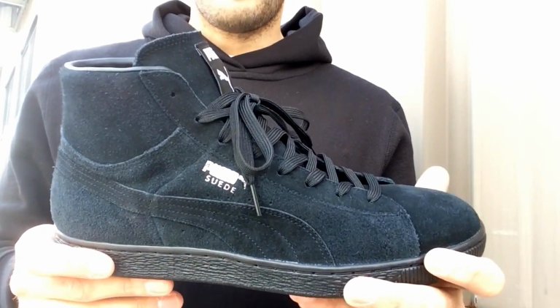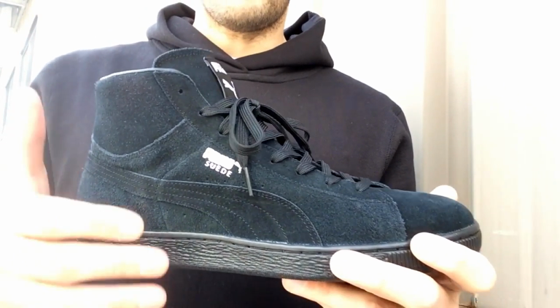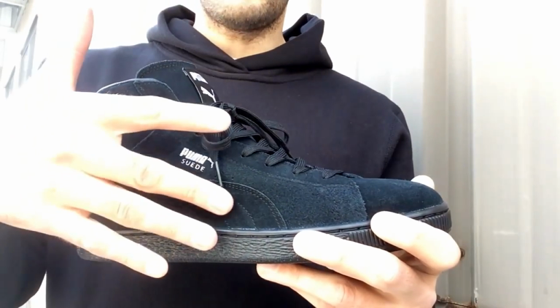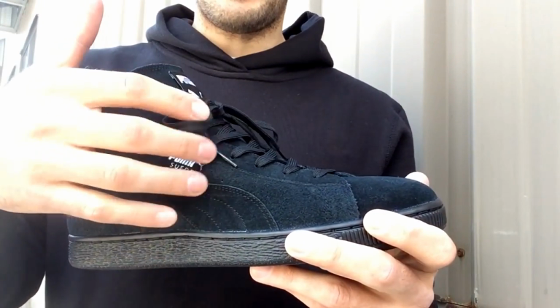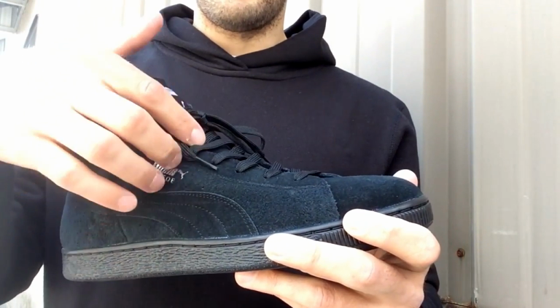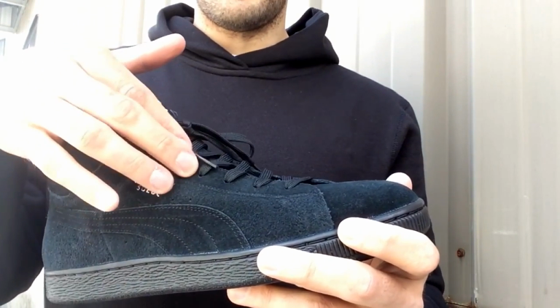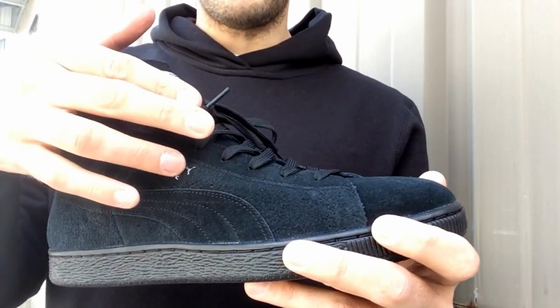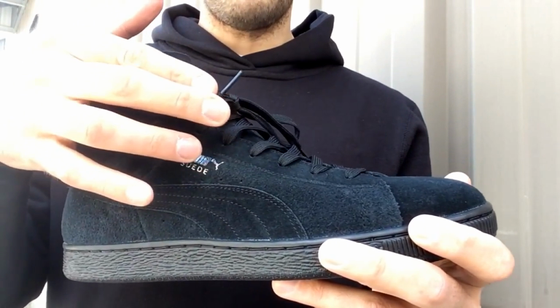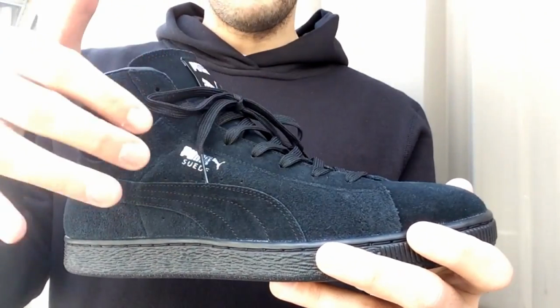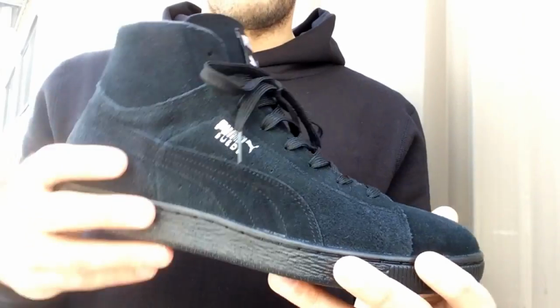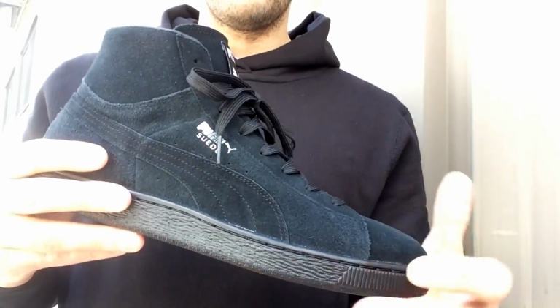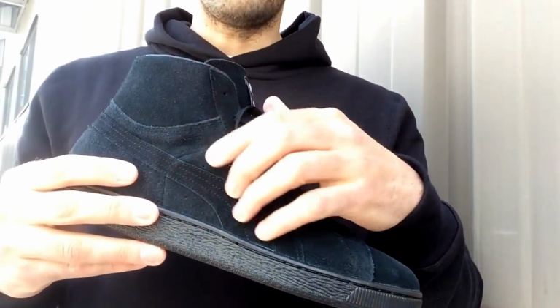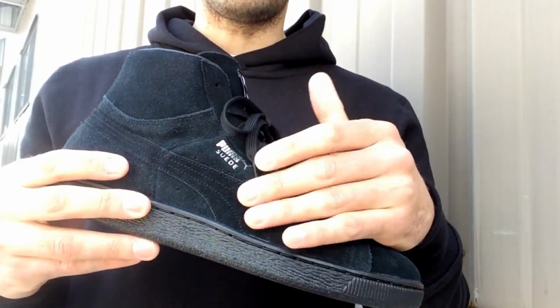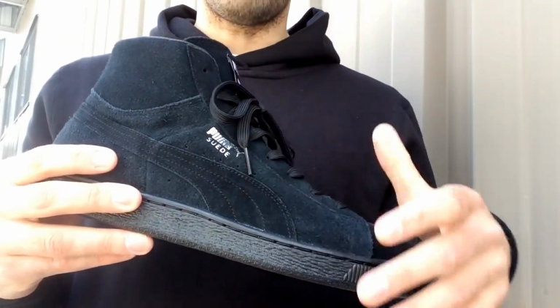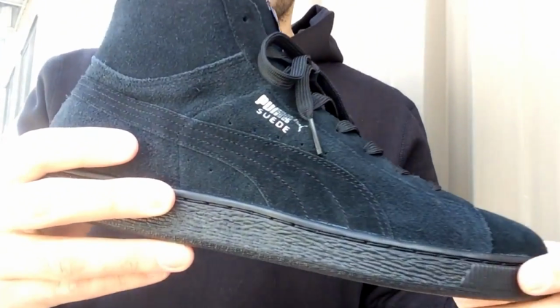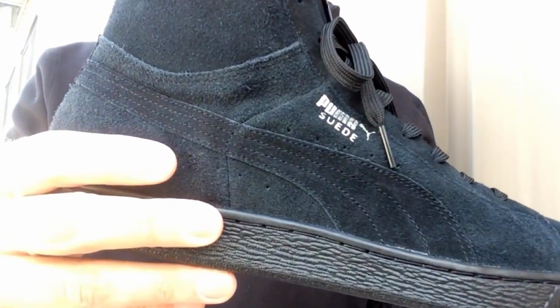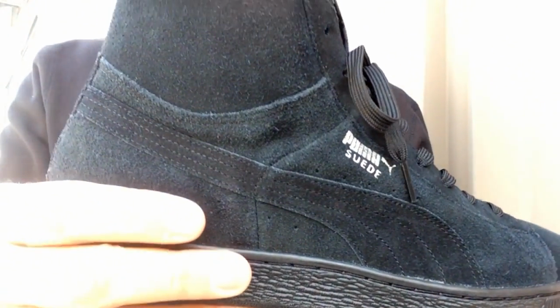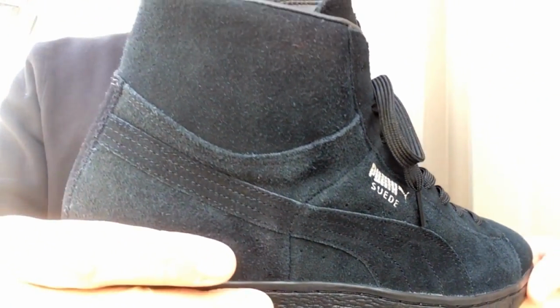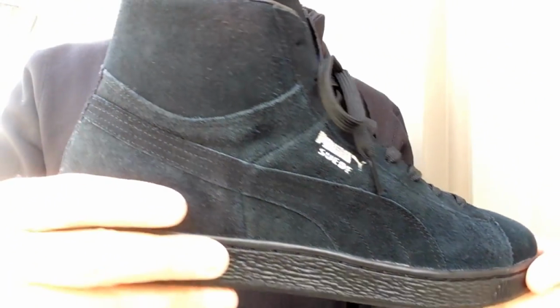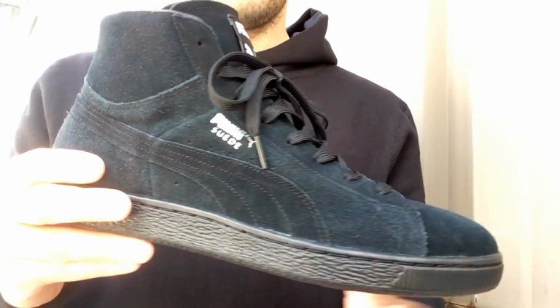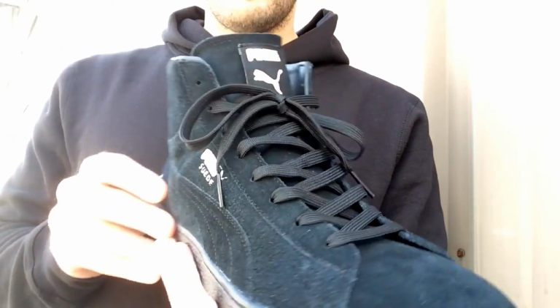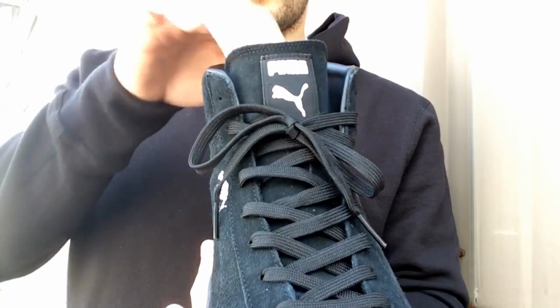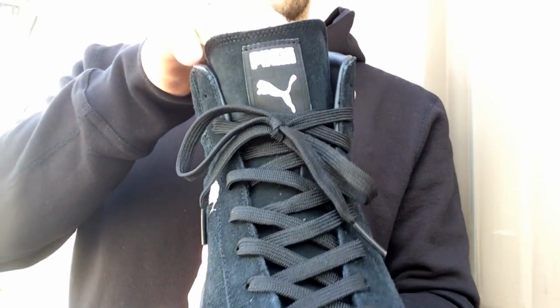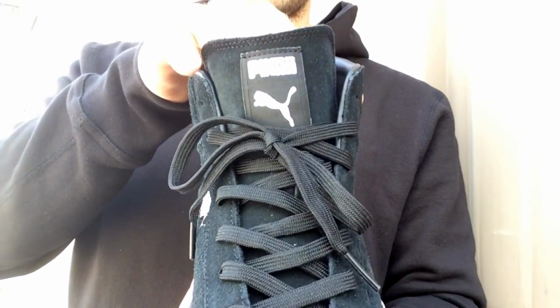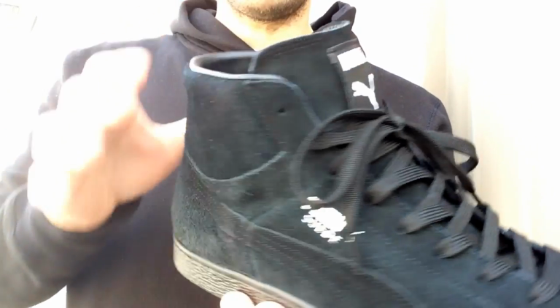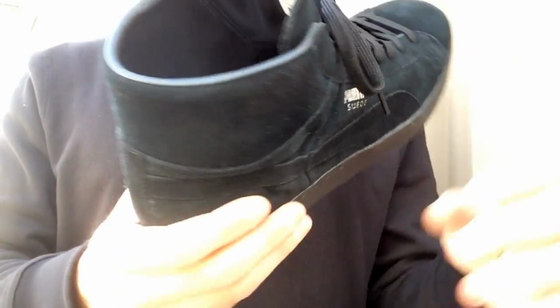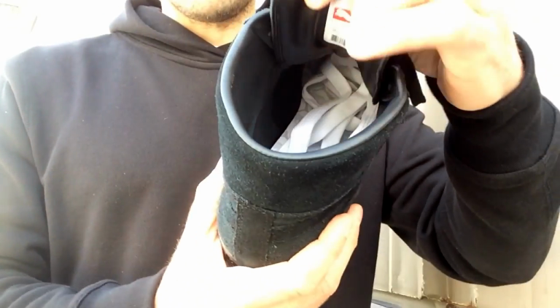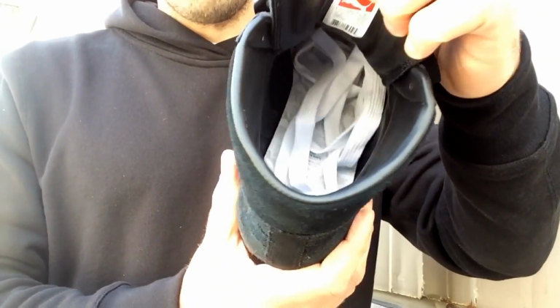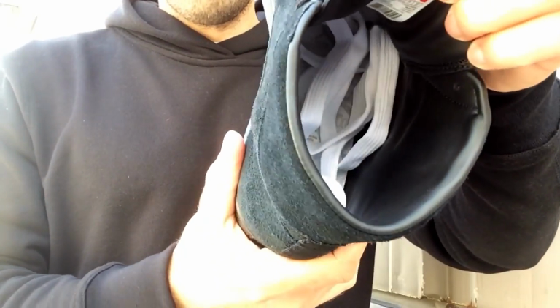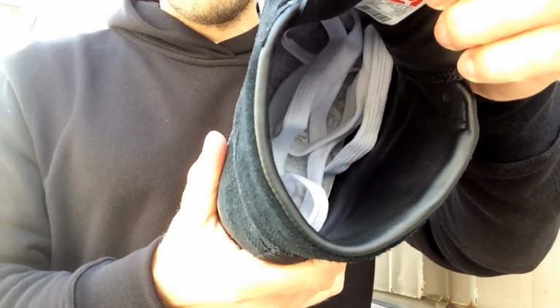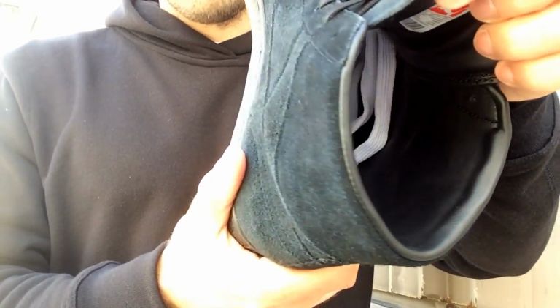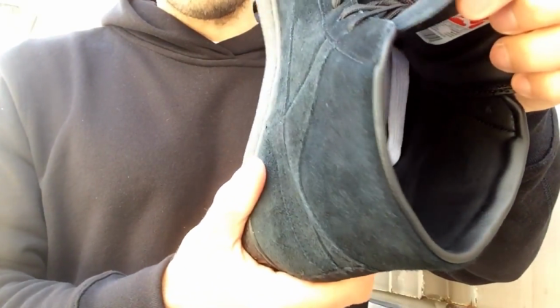I want to toss some black laces in here with silver tips — I think that would be a good look alongside this Puma logo in metallic silver. Just wanted to give you guys a quick look at these in case you wanted to grab them. Leather lining on these as well.